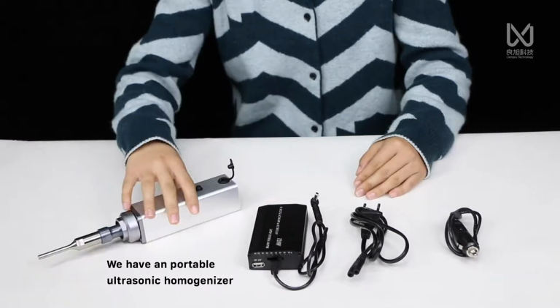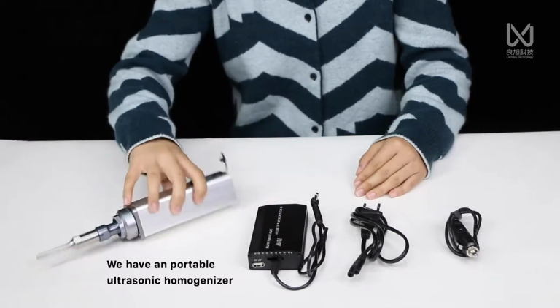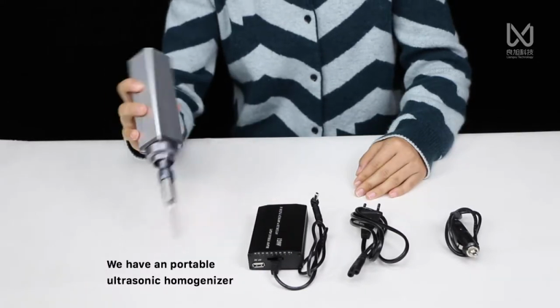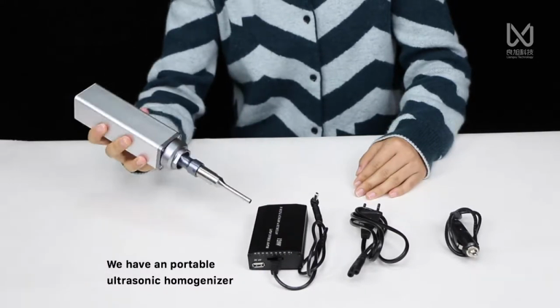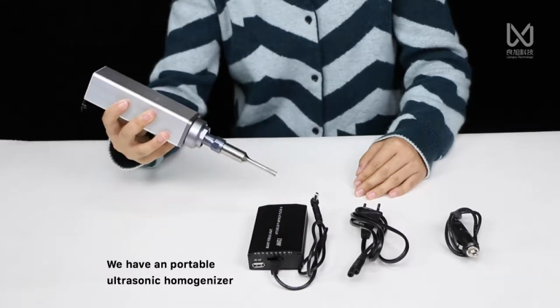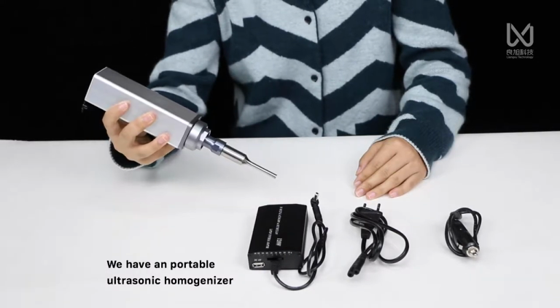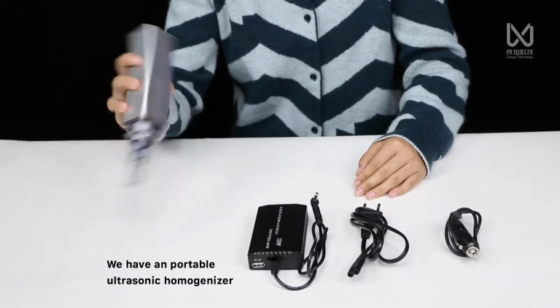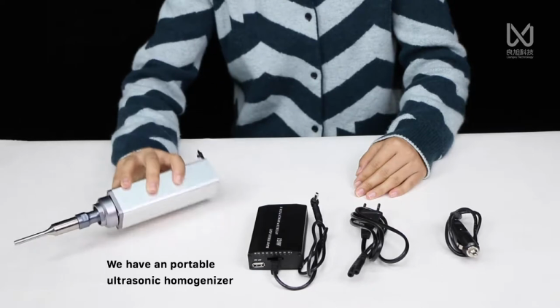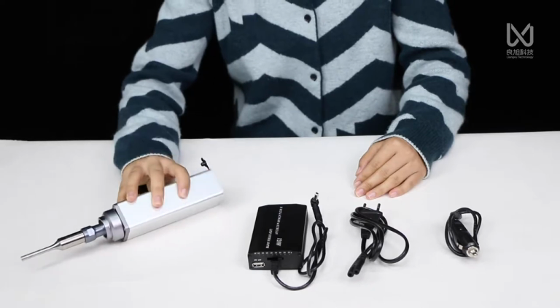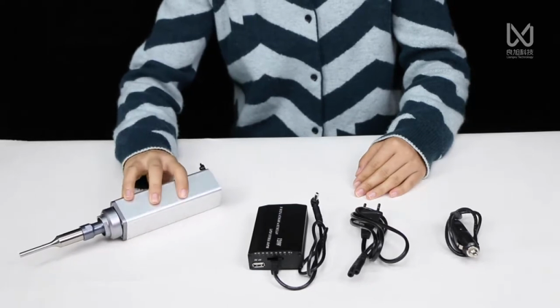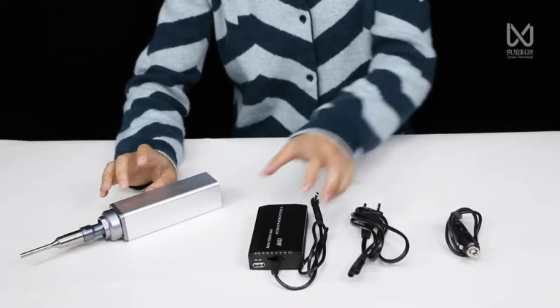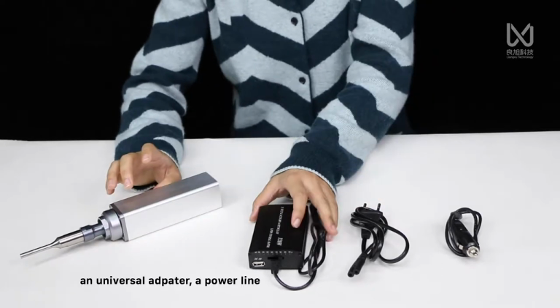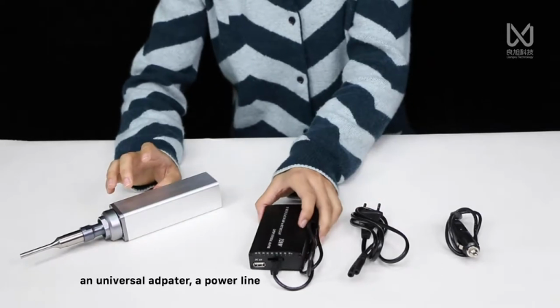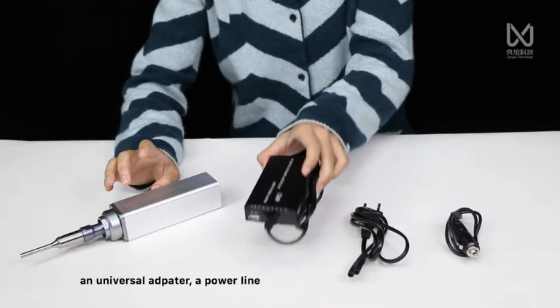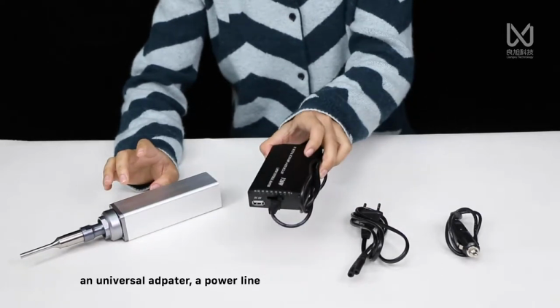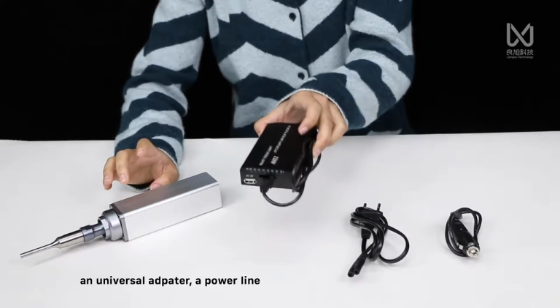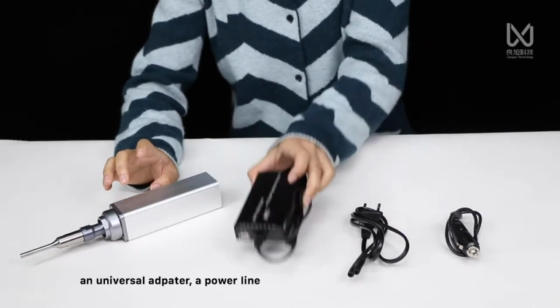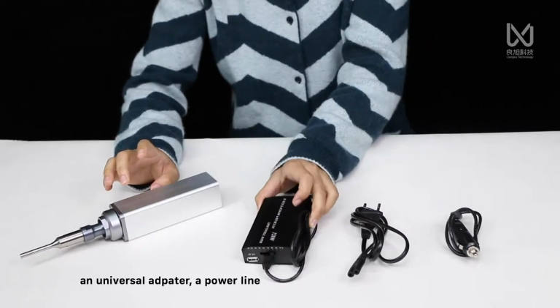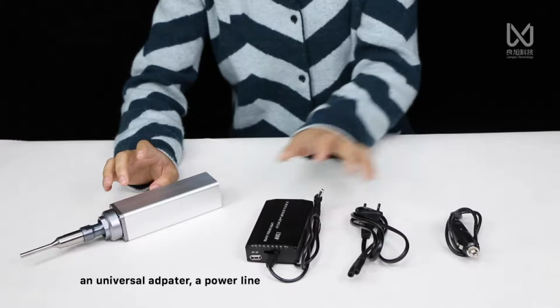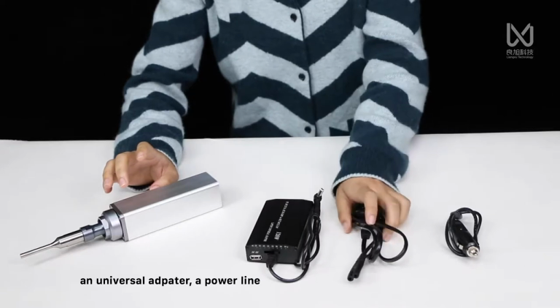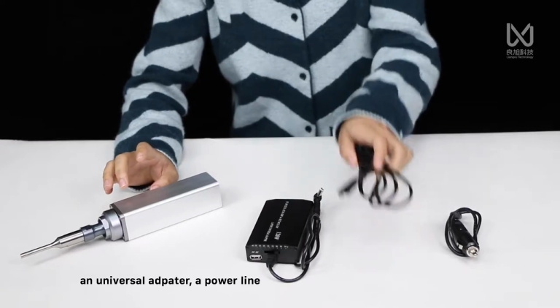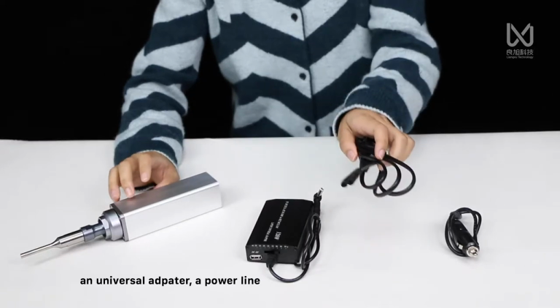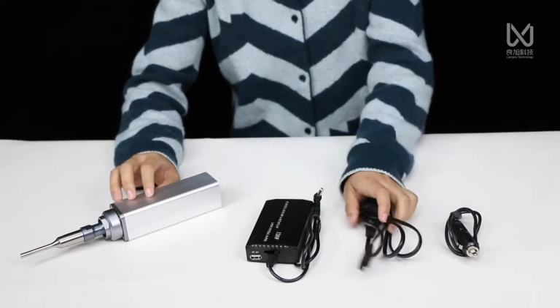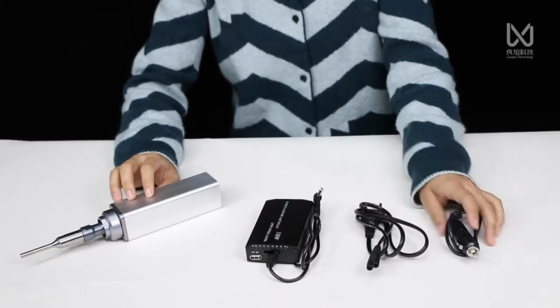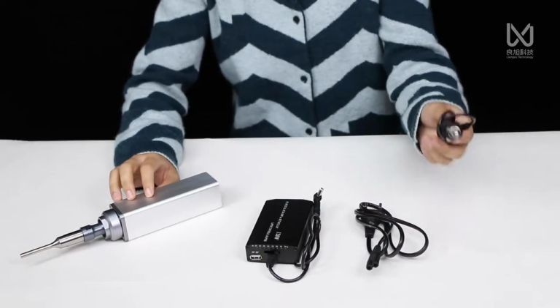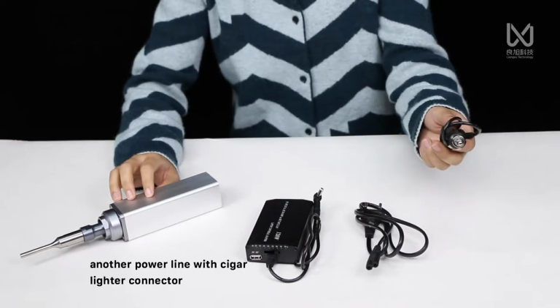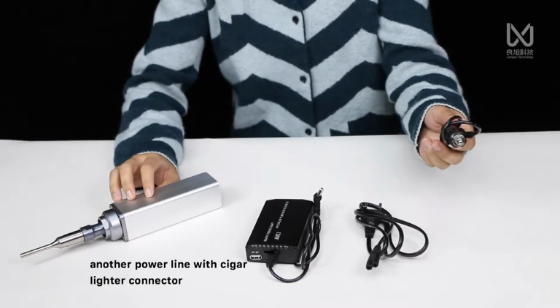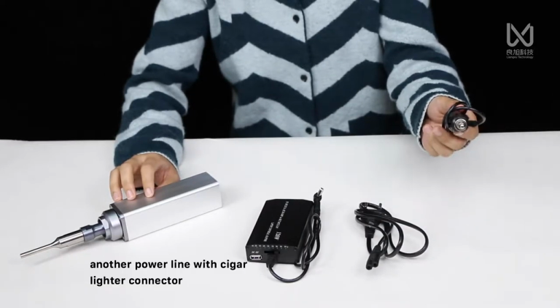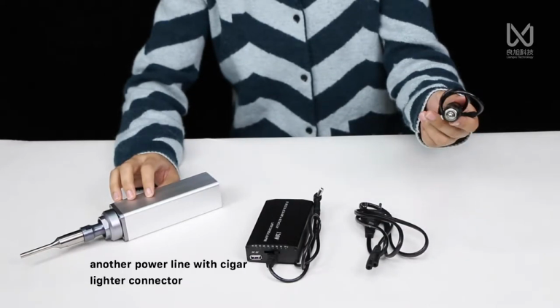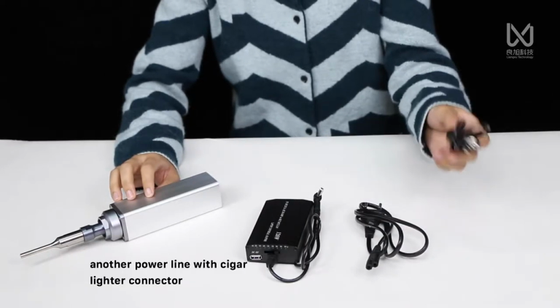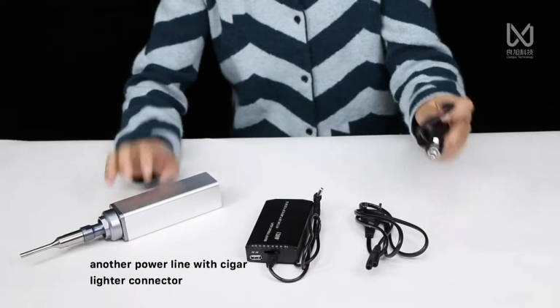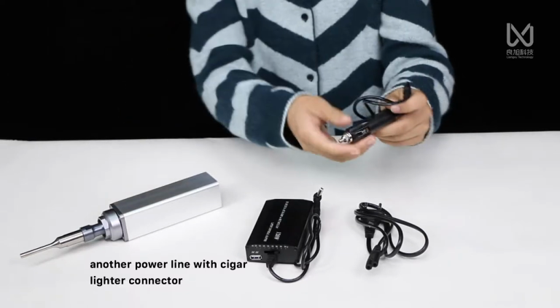We have a portable ultrasonic homogenizer, a universal adapter, a power line, and another power line with a cigar lighter connector.